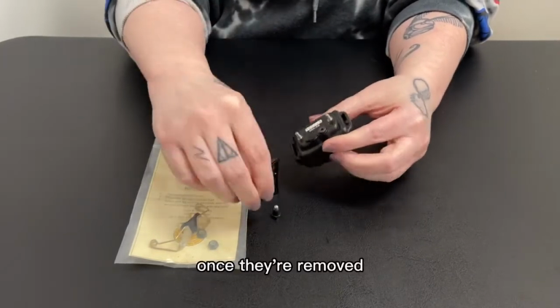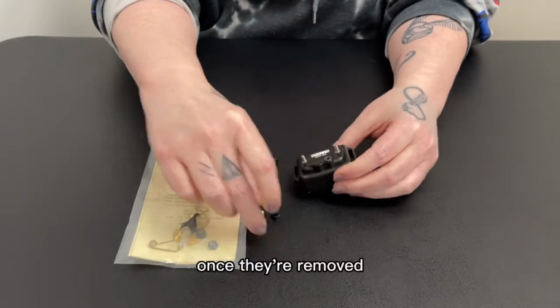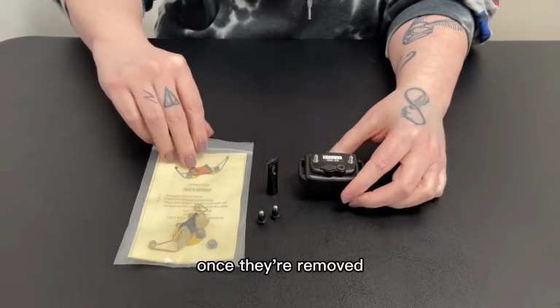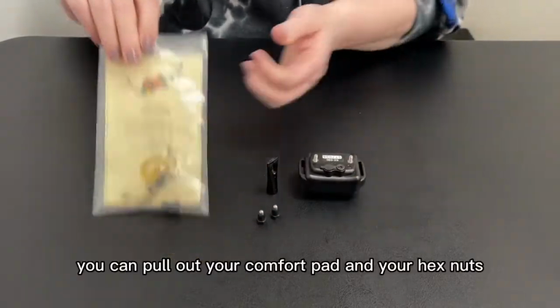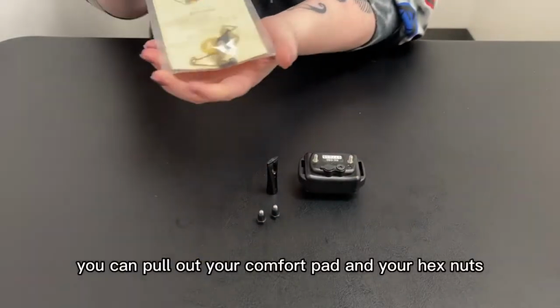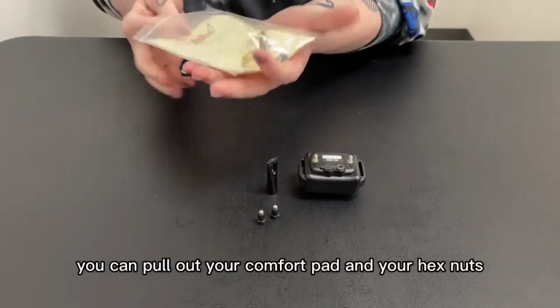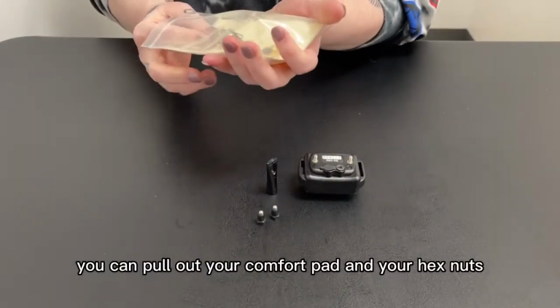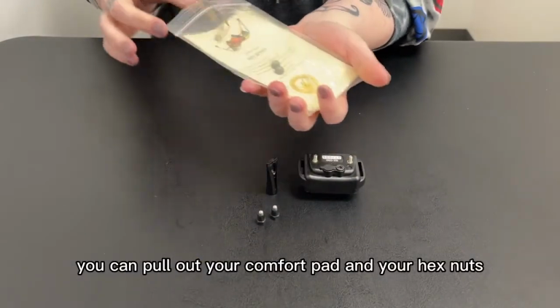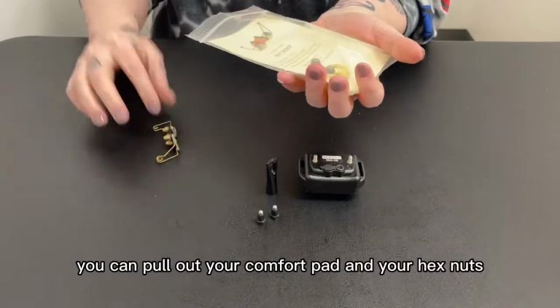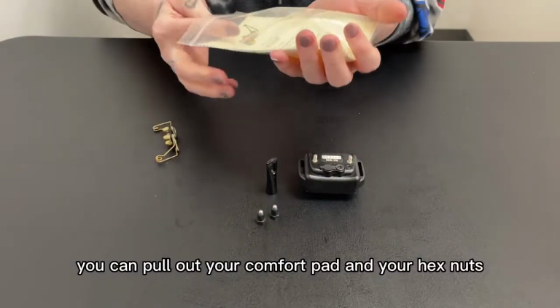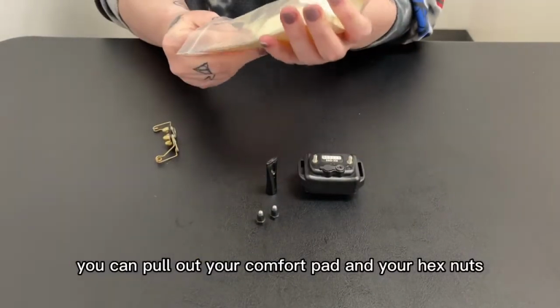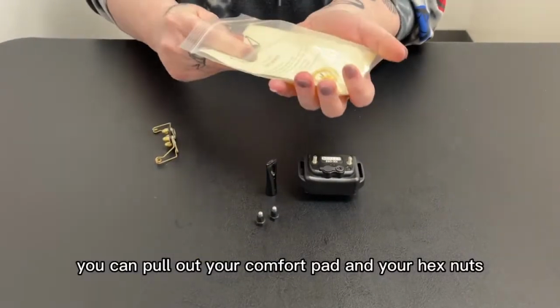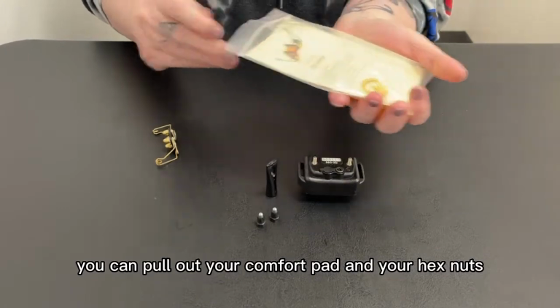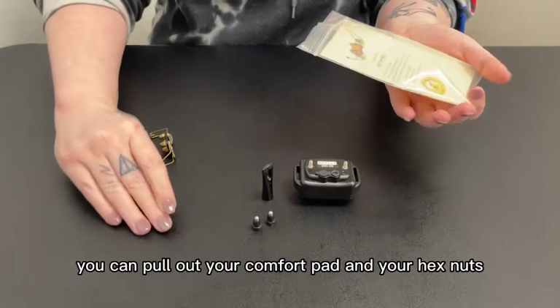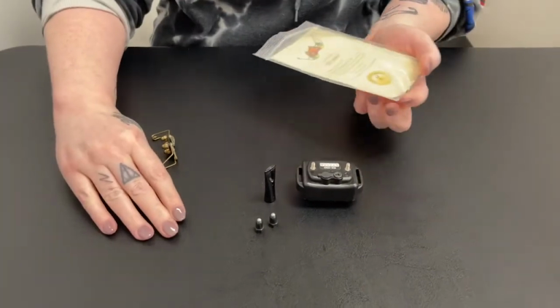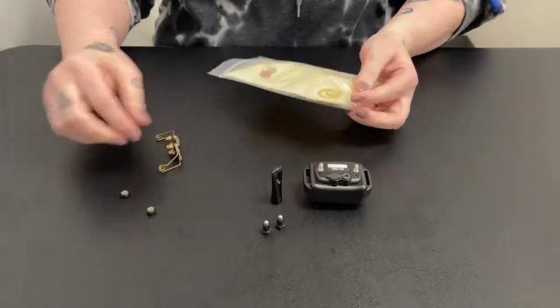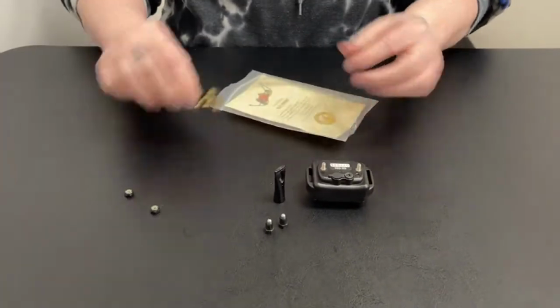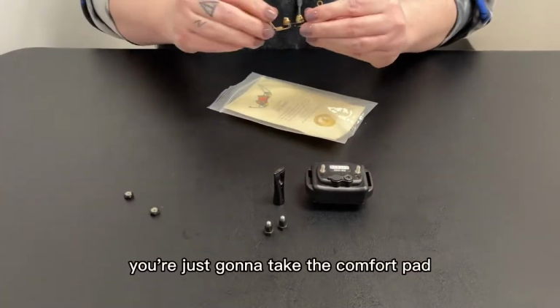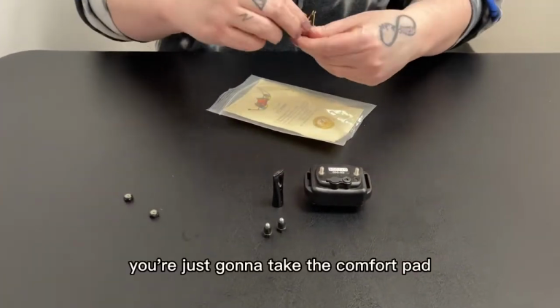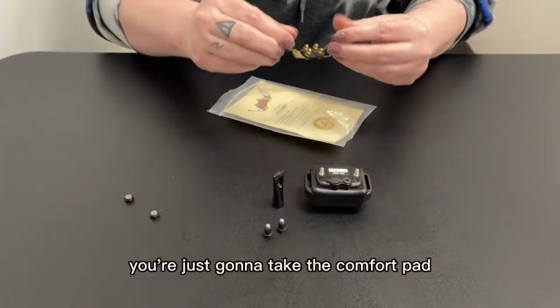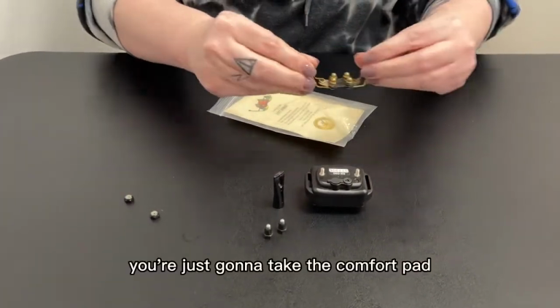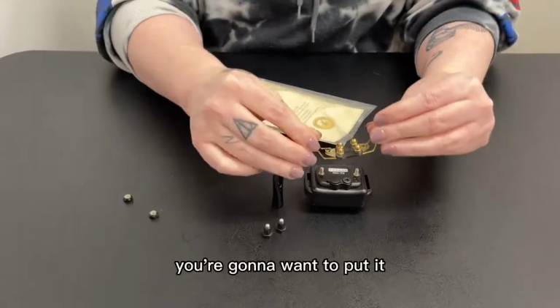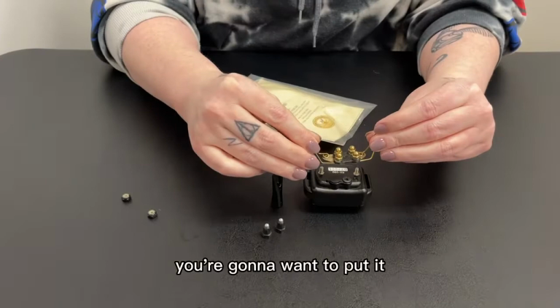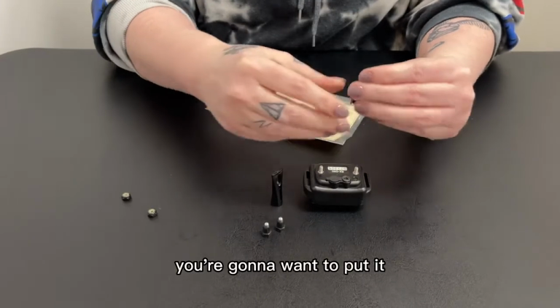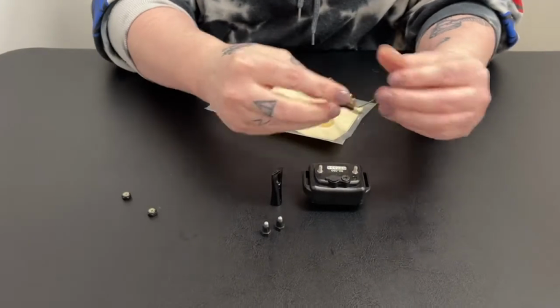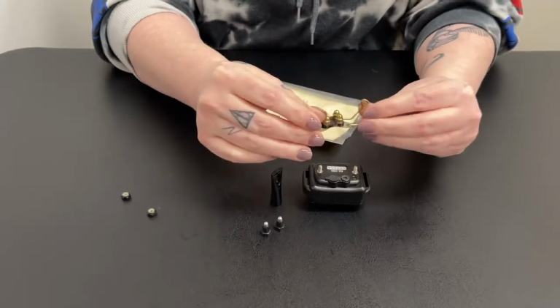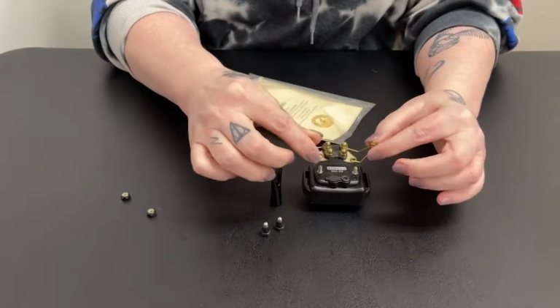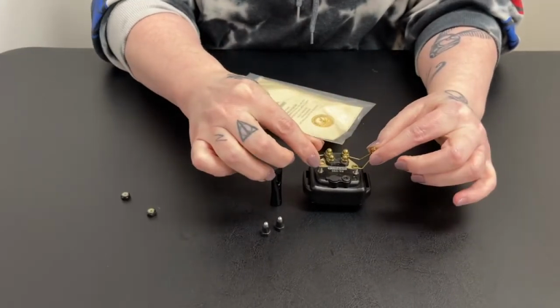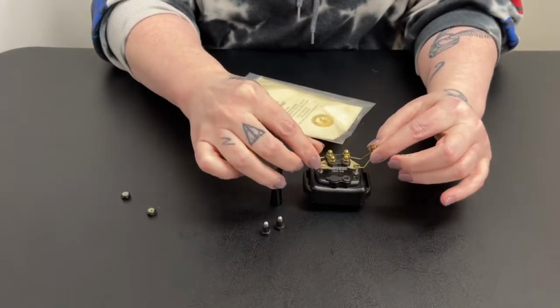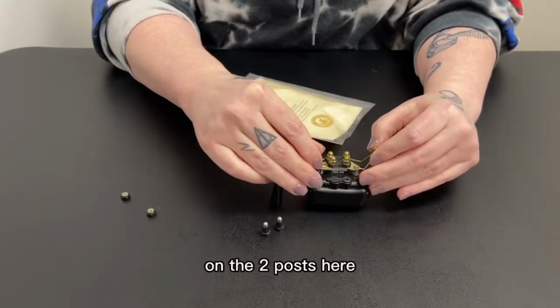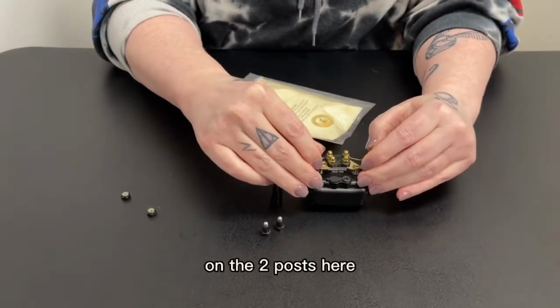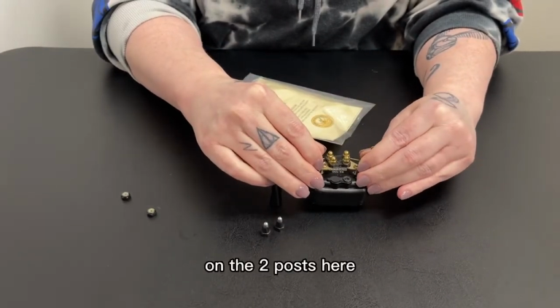Once they're removed you can pull out your comfort pad and your hex nuts. You're just going to take the comfort pad and put it on the two posts here.